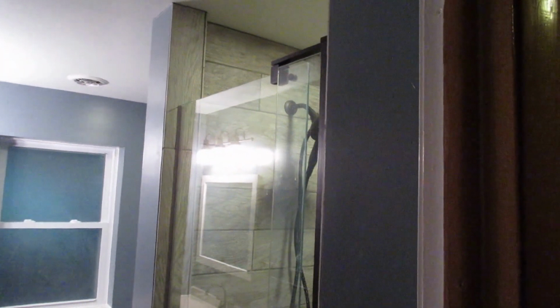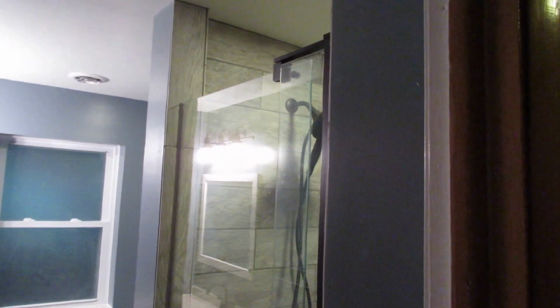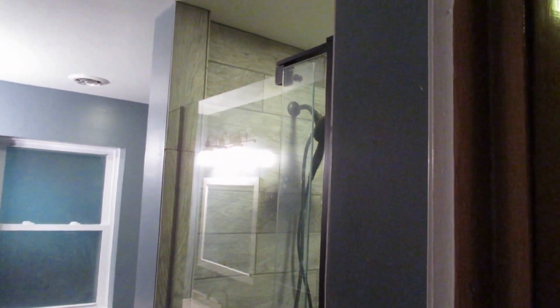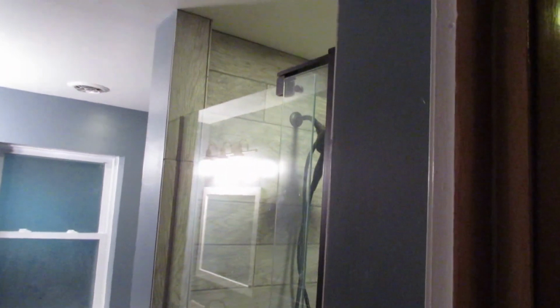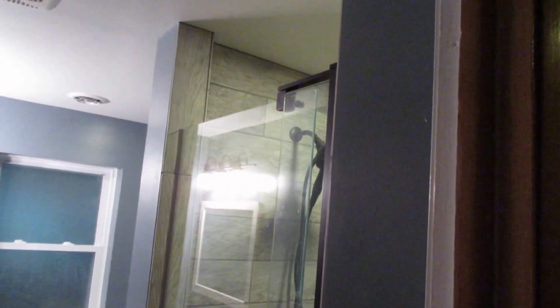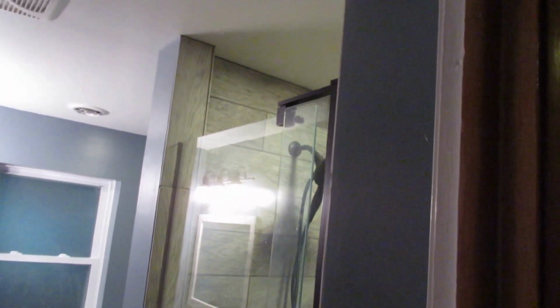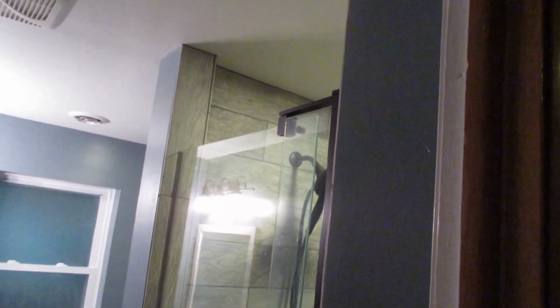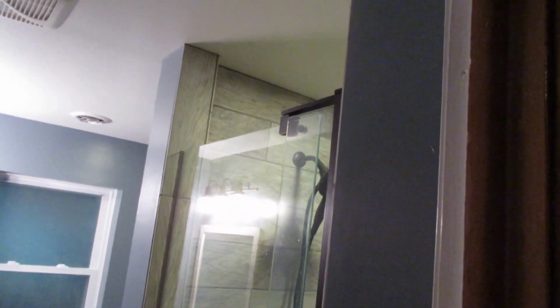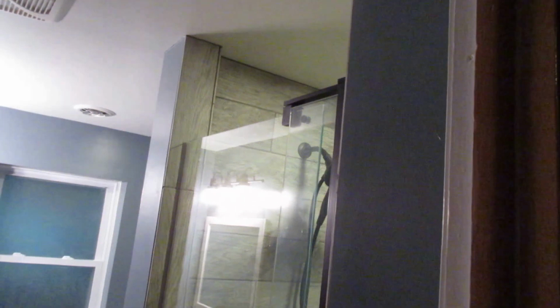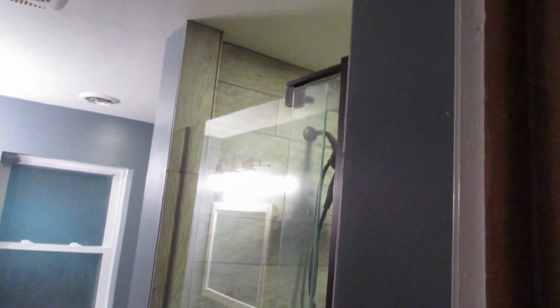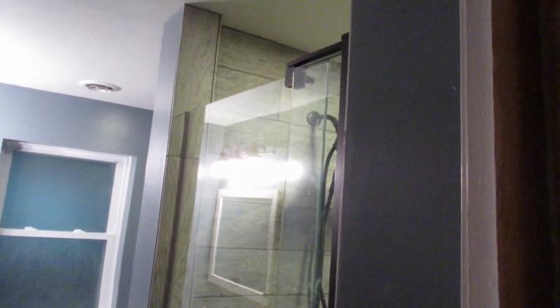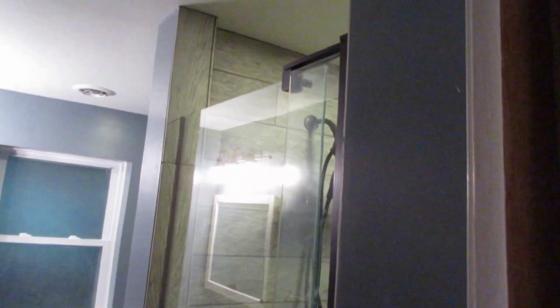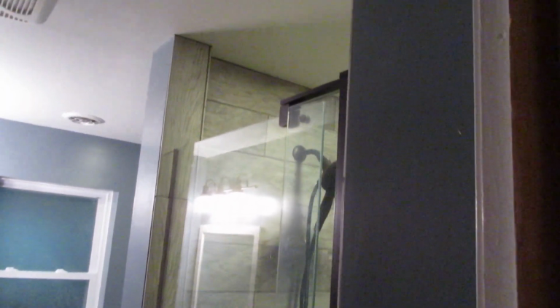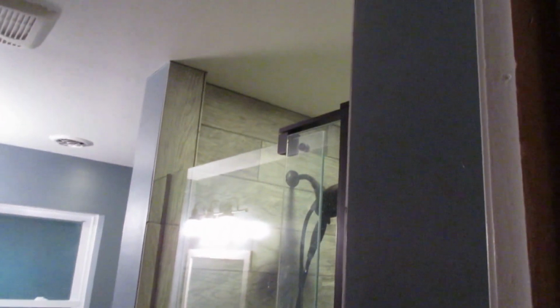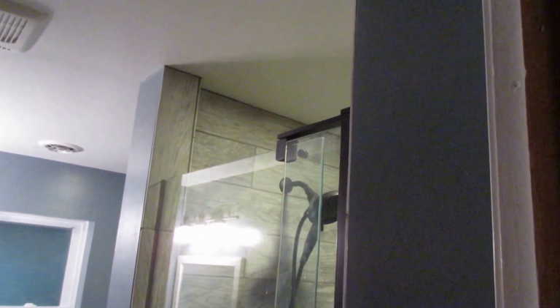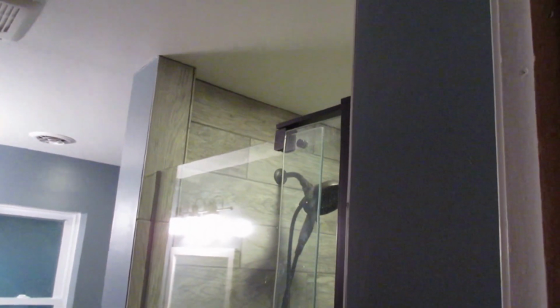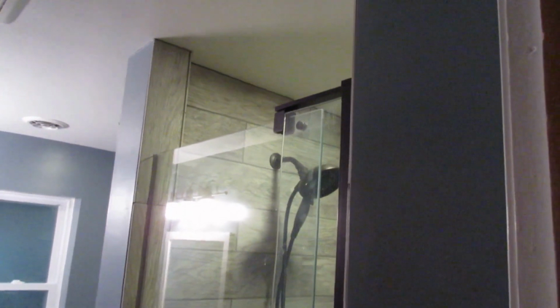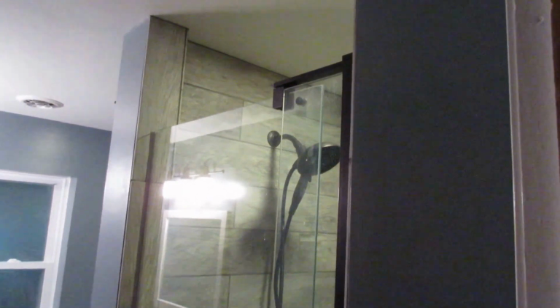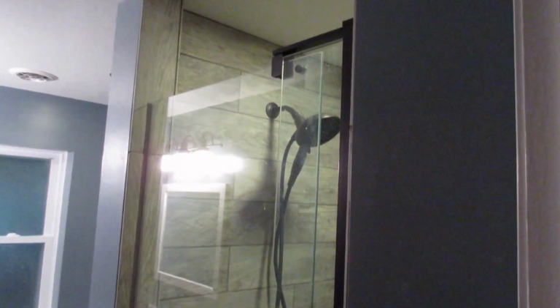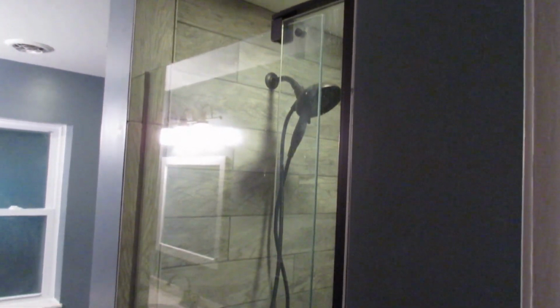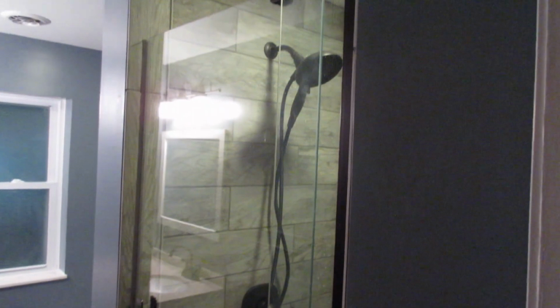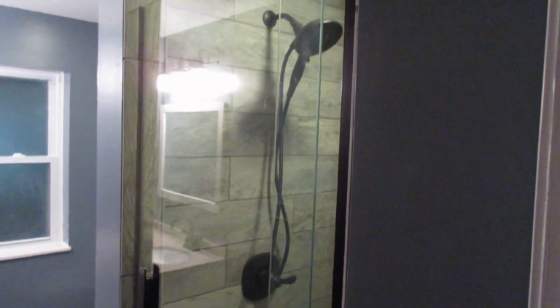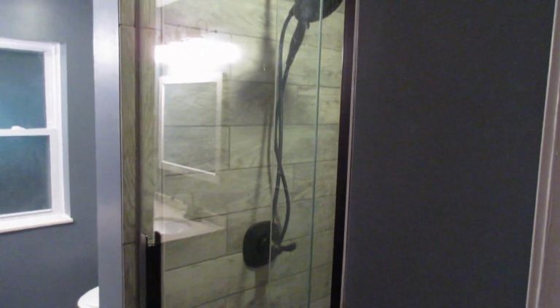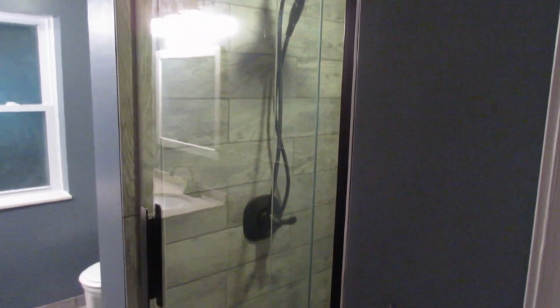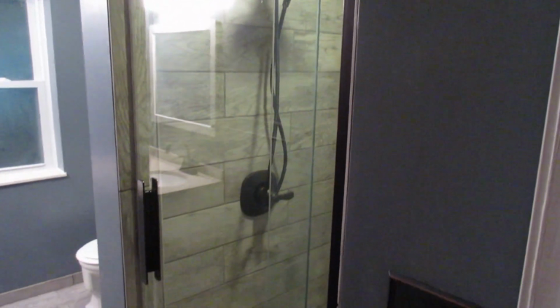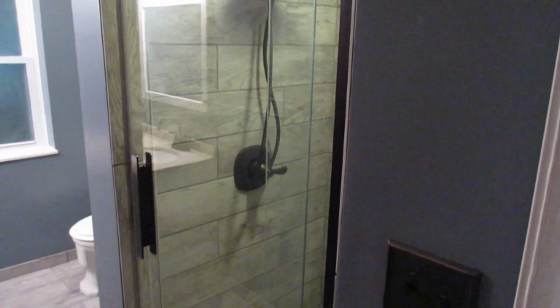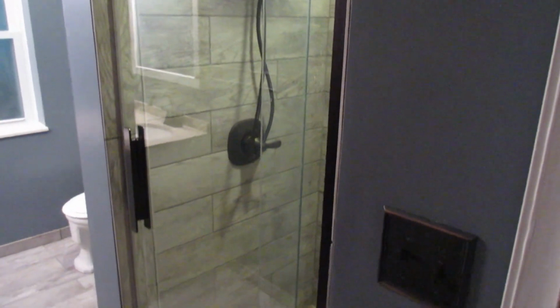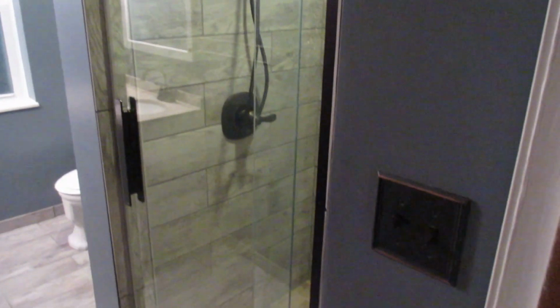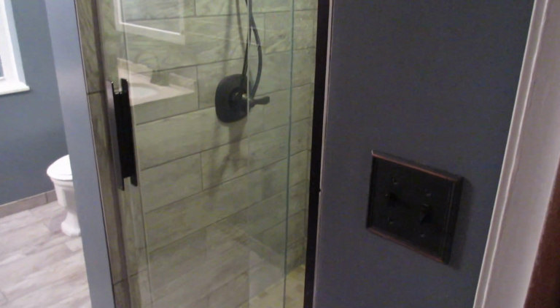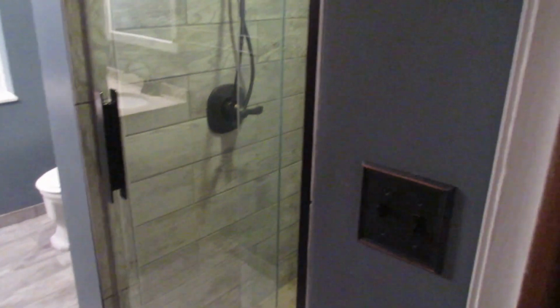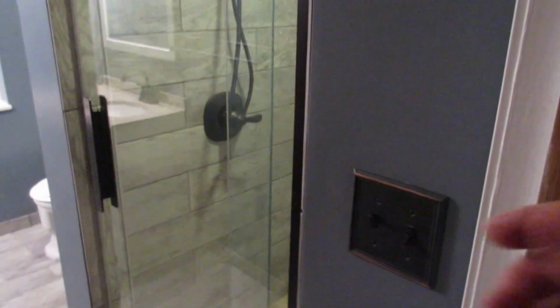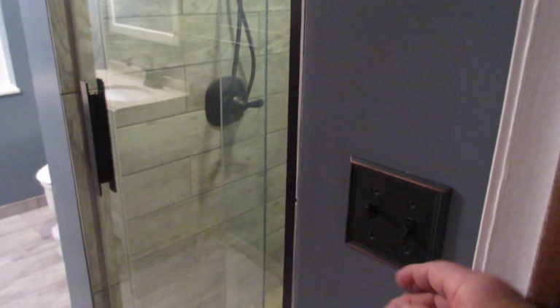It's a Kohler pivoting shower door, and the tile goes right up to the ceiling. So there's no blockage — no way steam is going to get trapped up there.